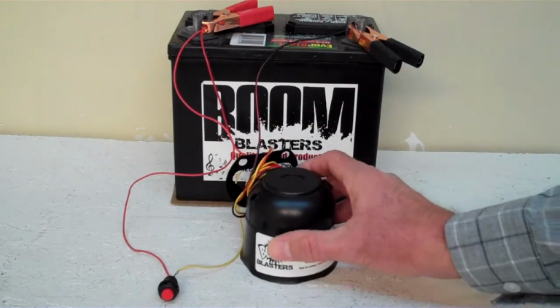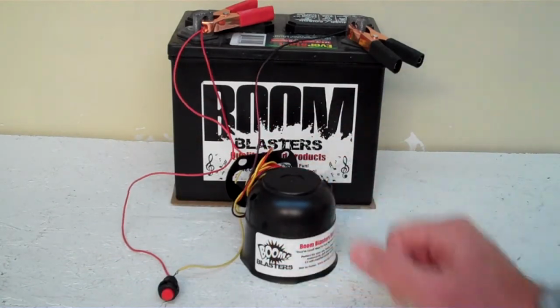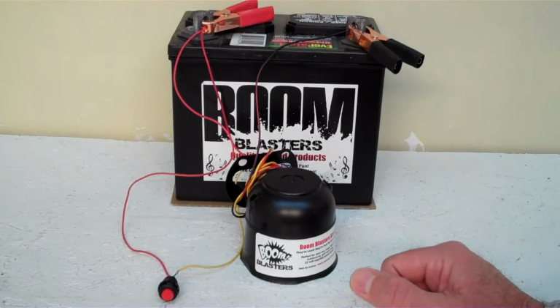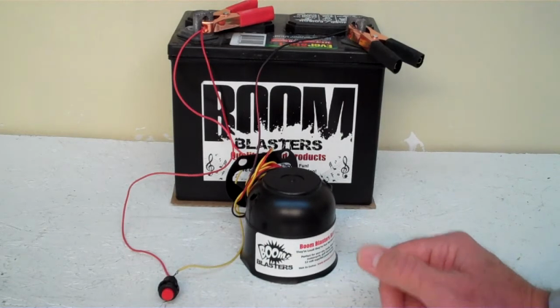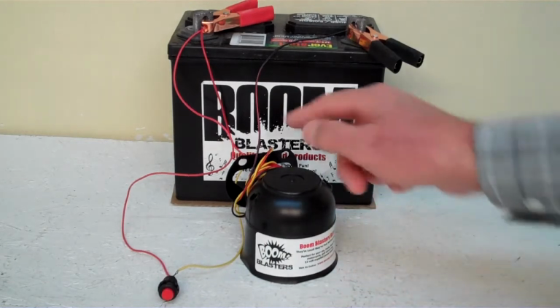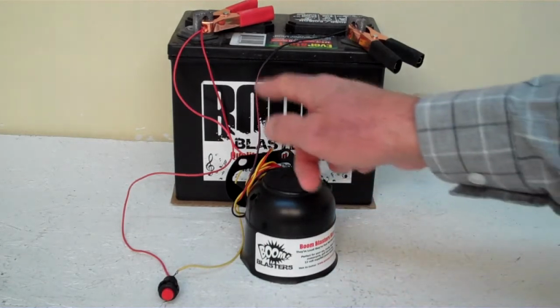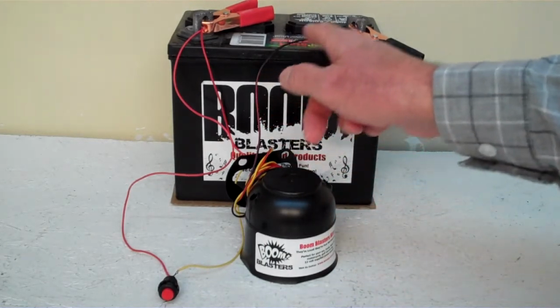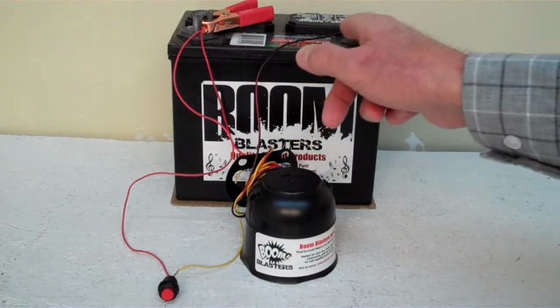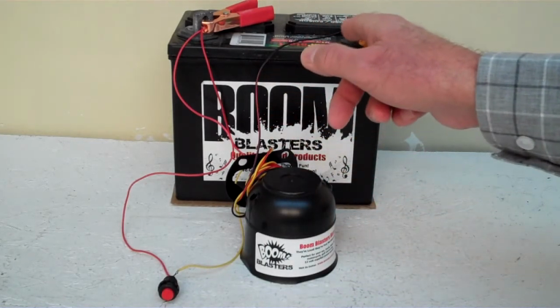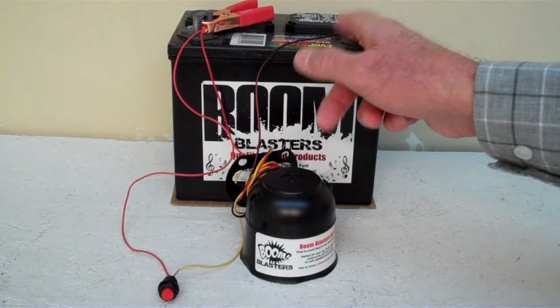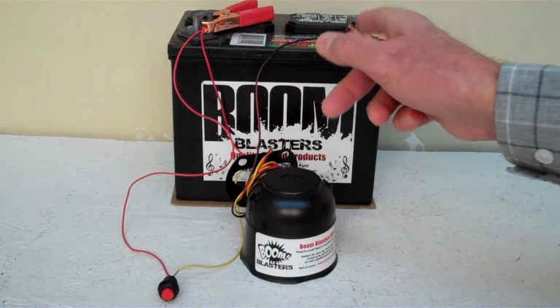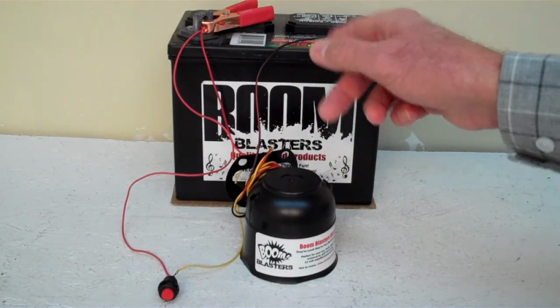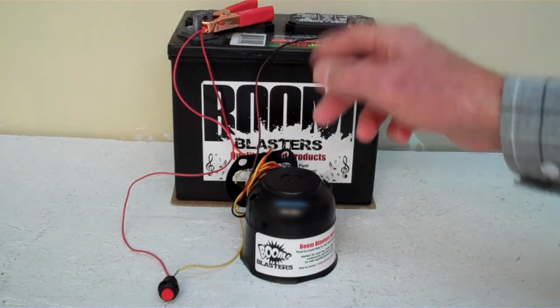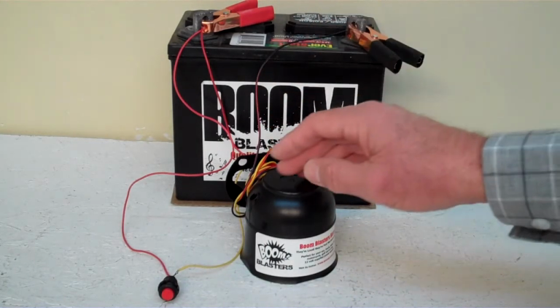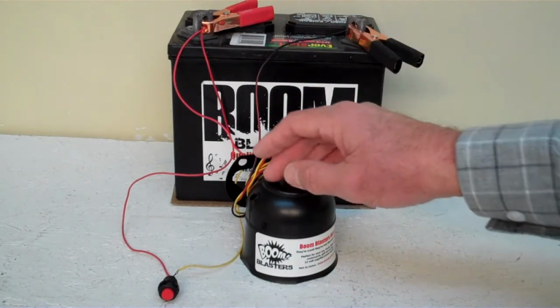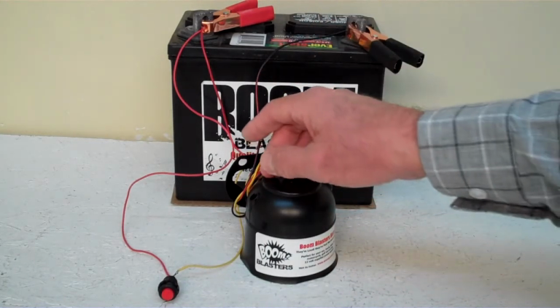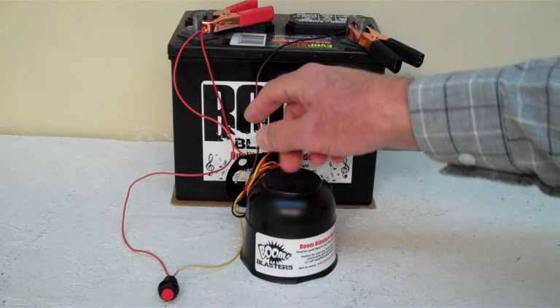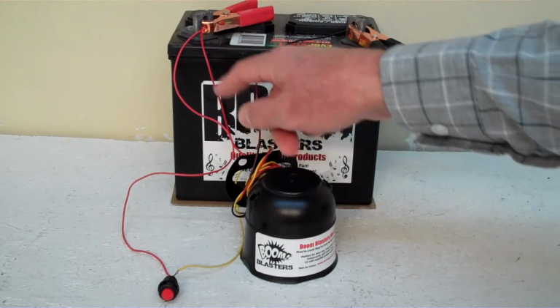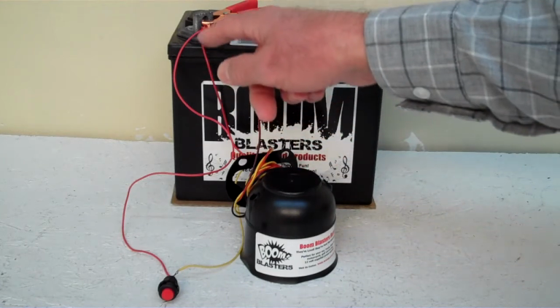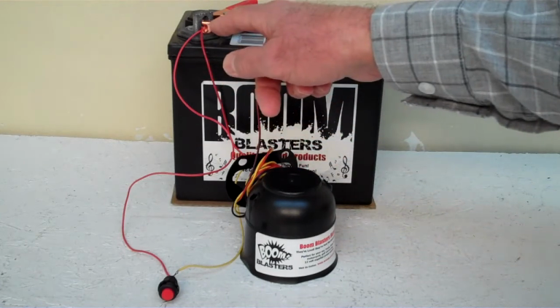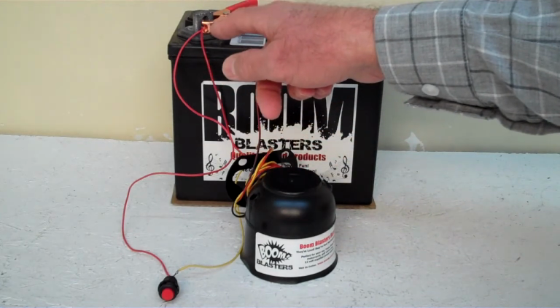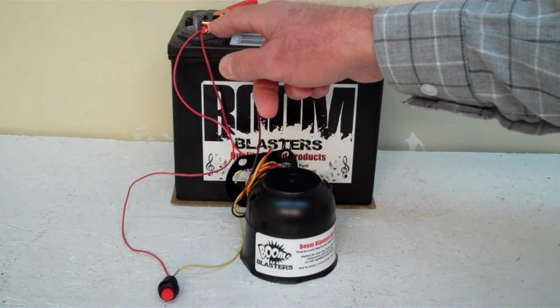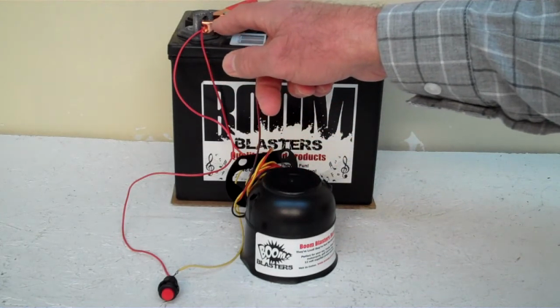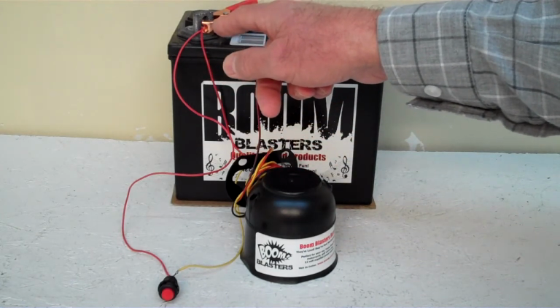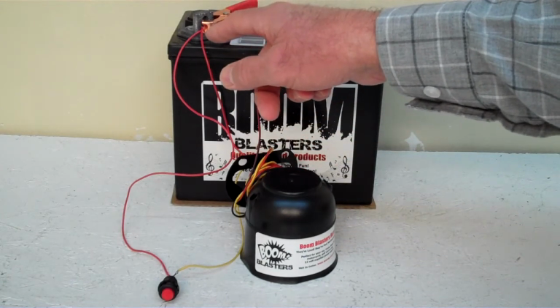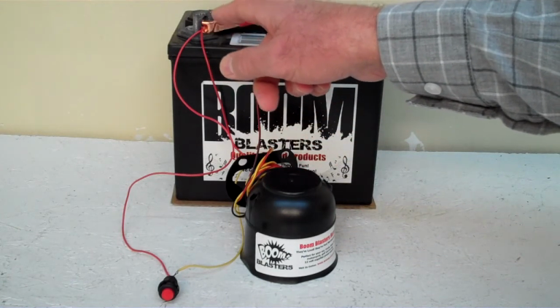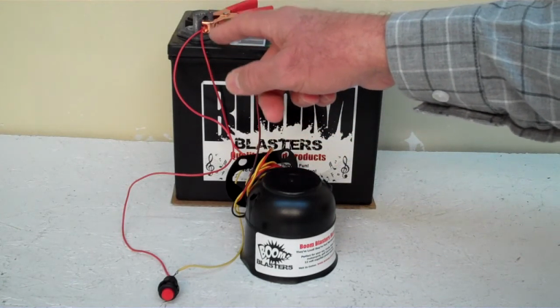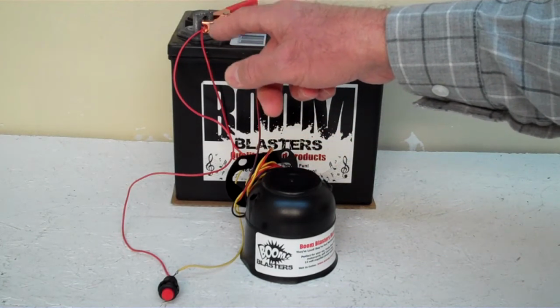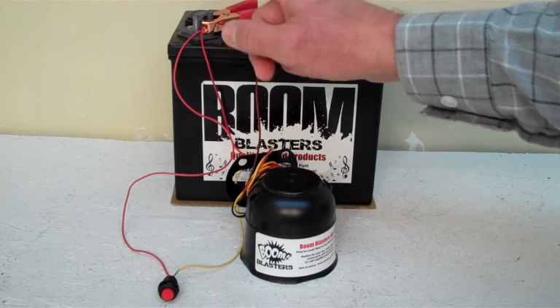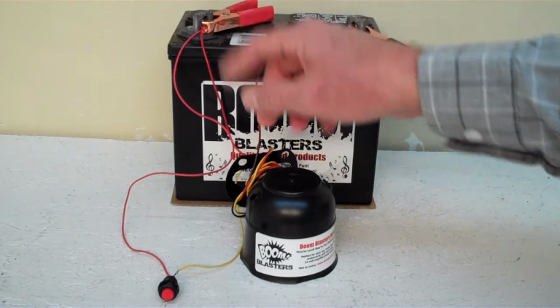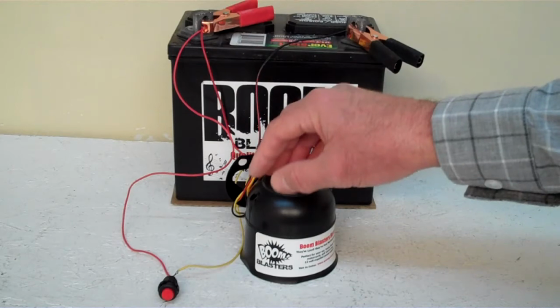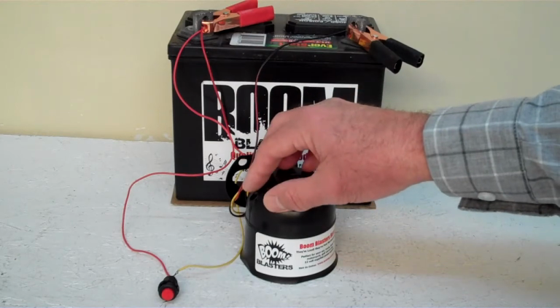Quick and easy installation. Your black wire coming from your horn will go to a ground somewhere — it could be your battery or just anywhere you've got a good ground source. Then your red wire coming from your horn will go to a 12 volt power source. It could be a battery, a fuse, just anywhere you've got a good 12 volt power source.